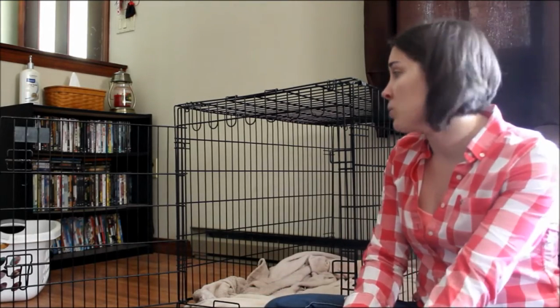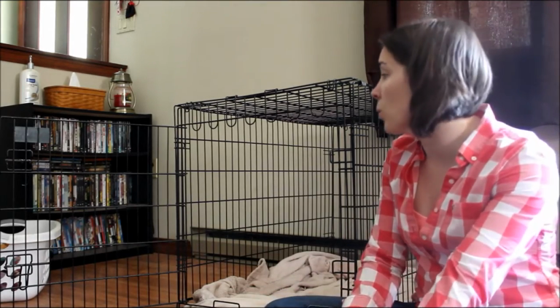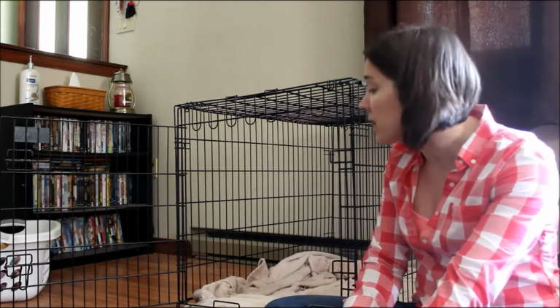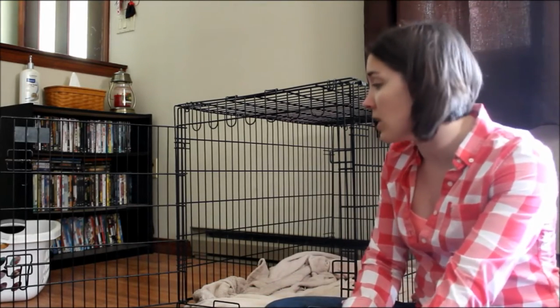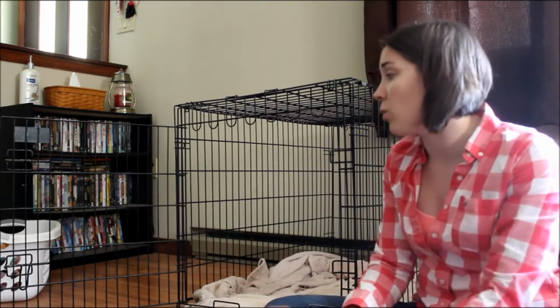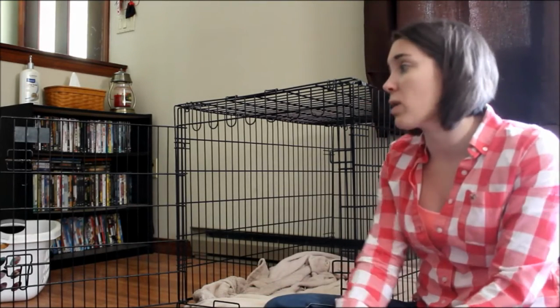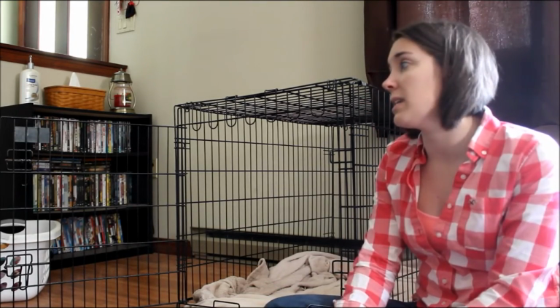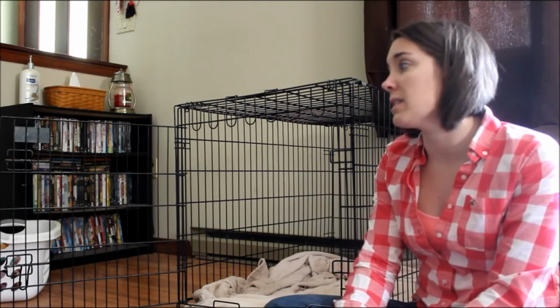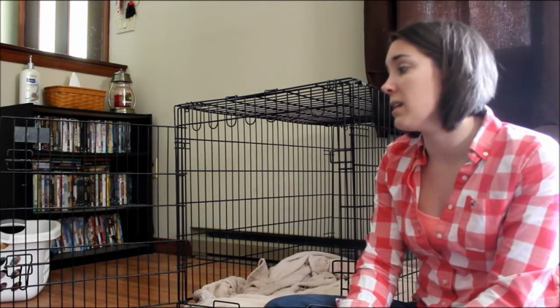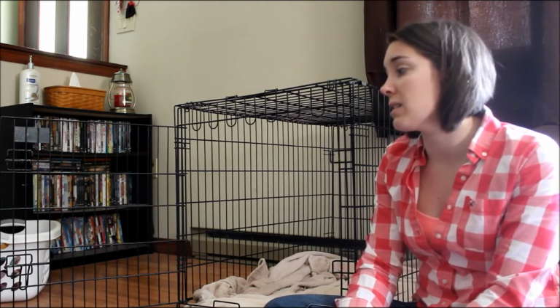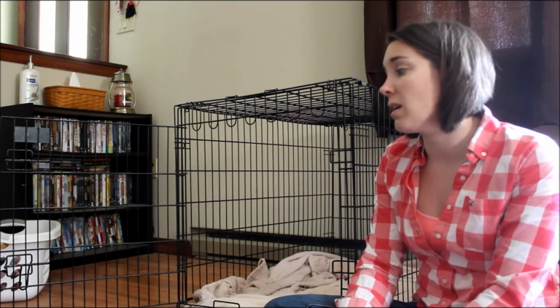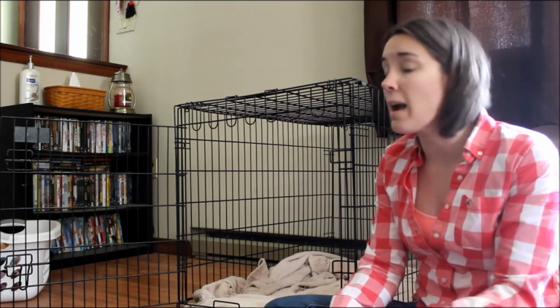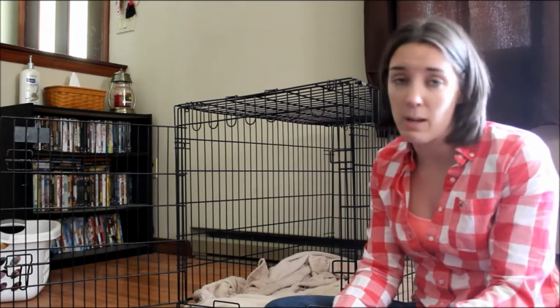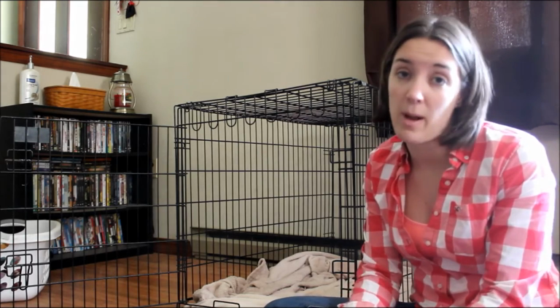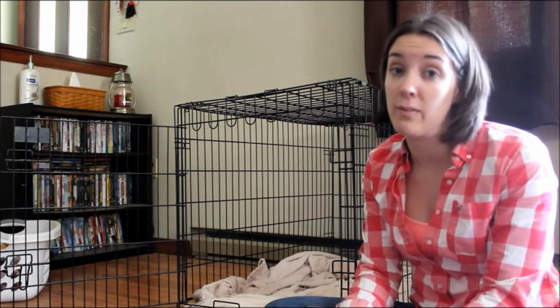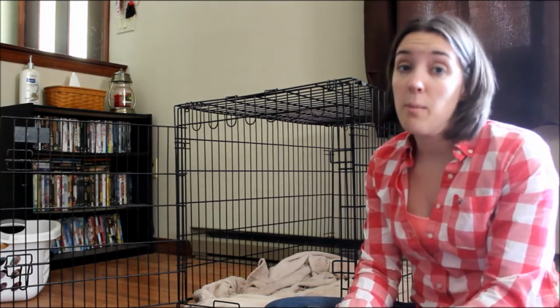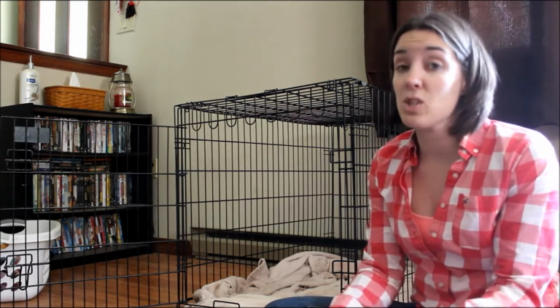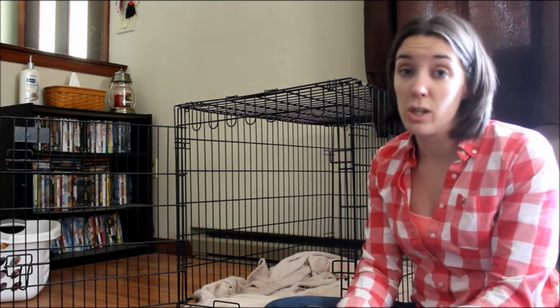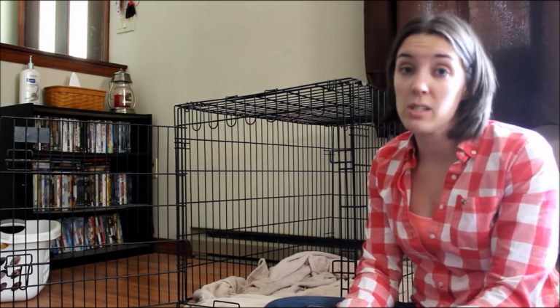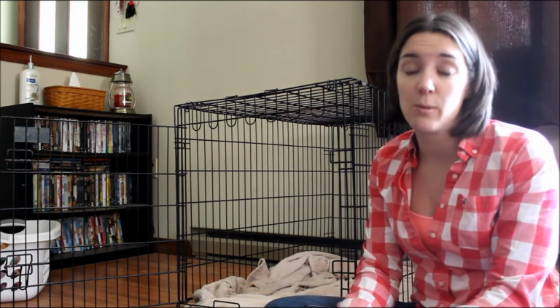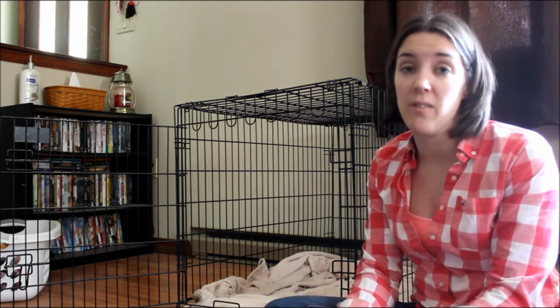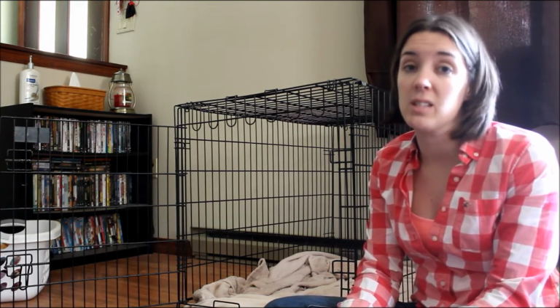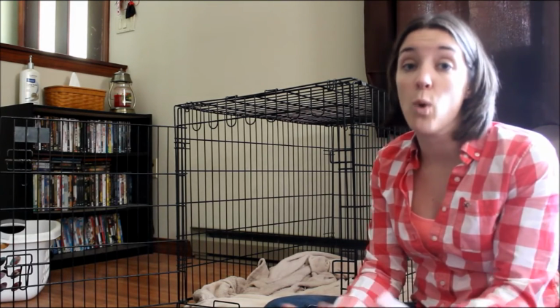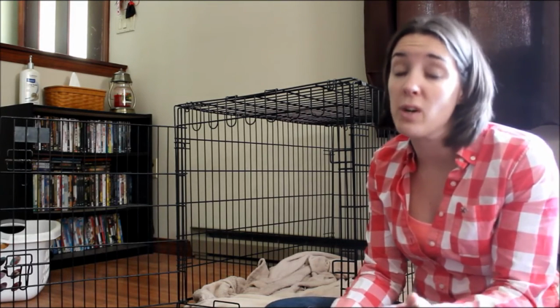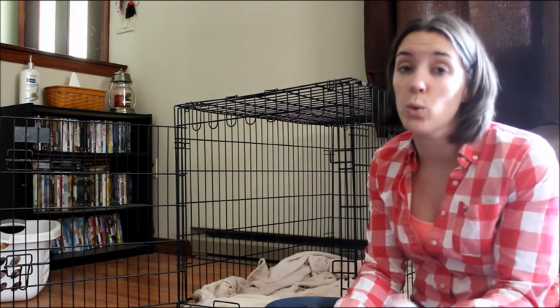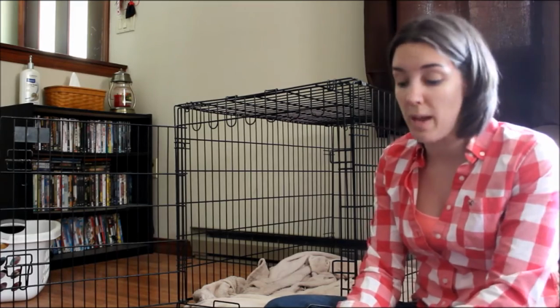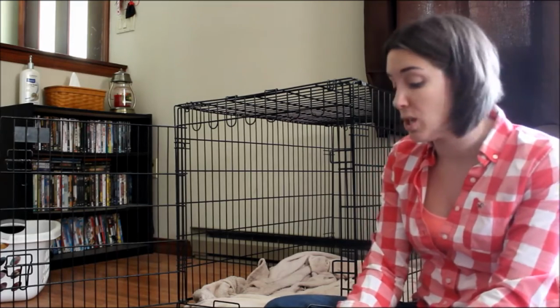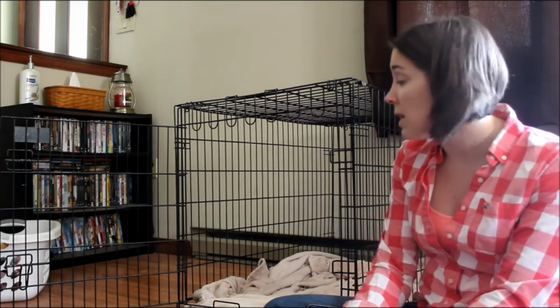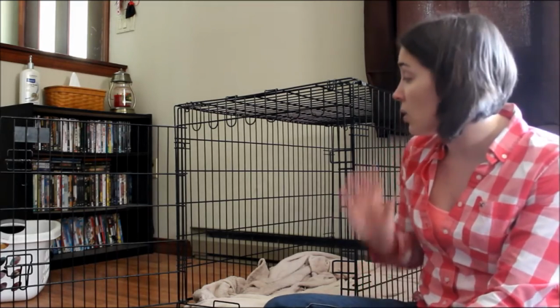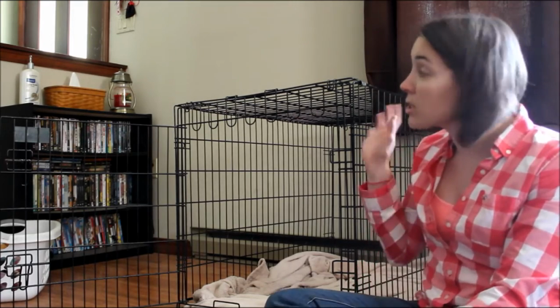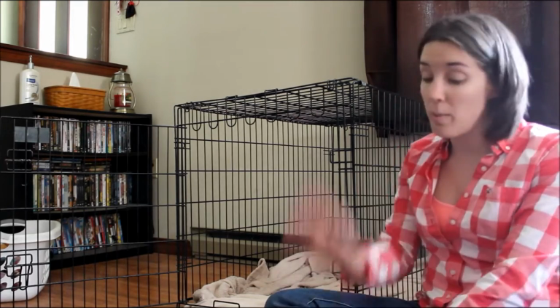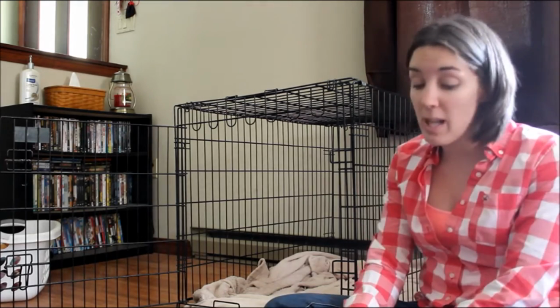Crate training is highly recommended by a lot of professional dog trainers and experts in the field. It's a wonderful tool to be able to use, and I want to talk to you about it today.